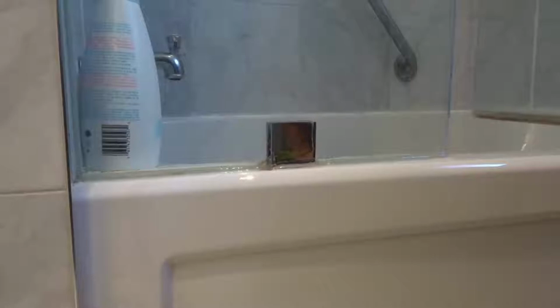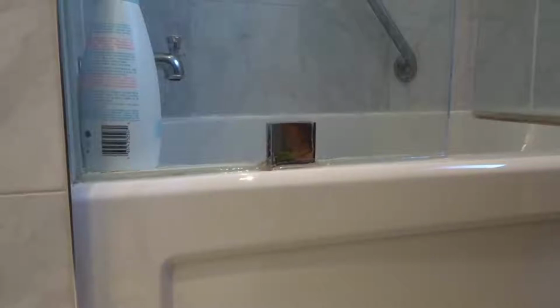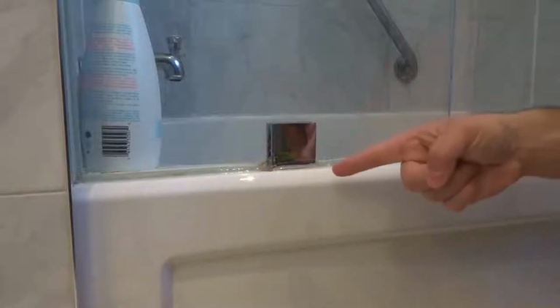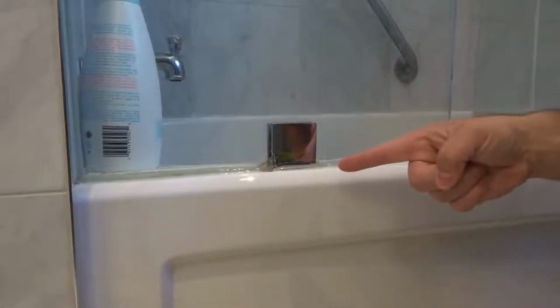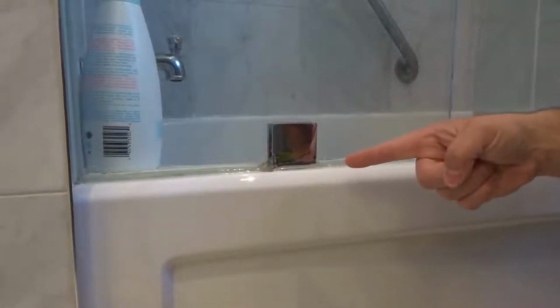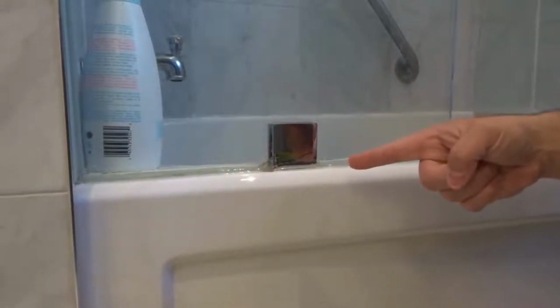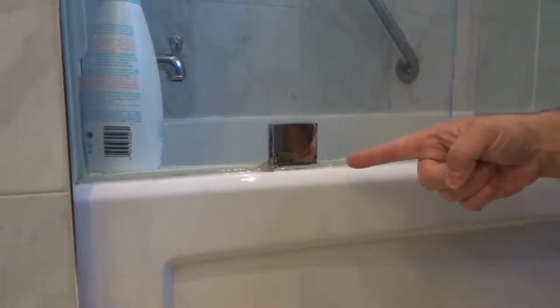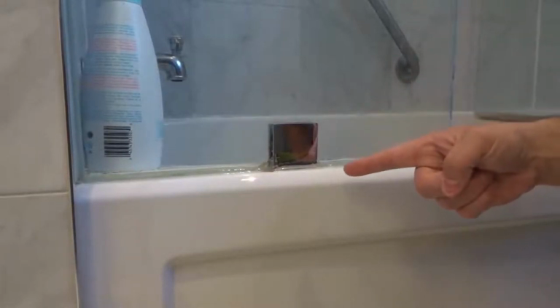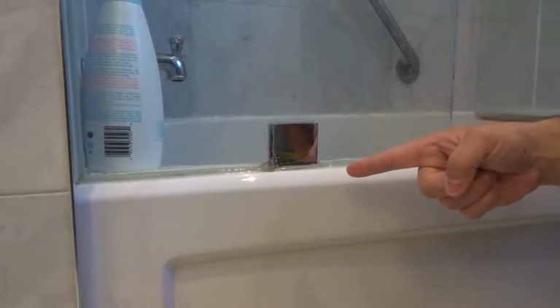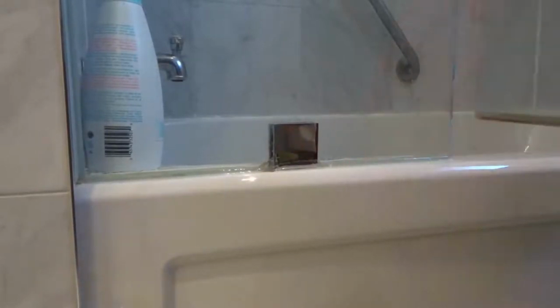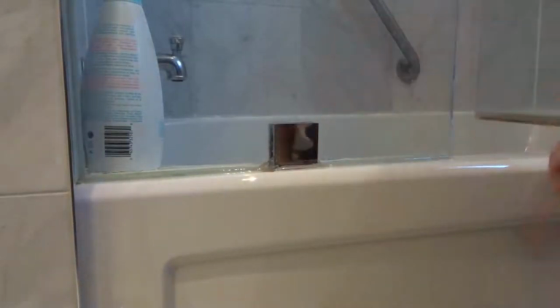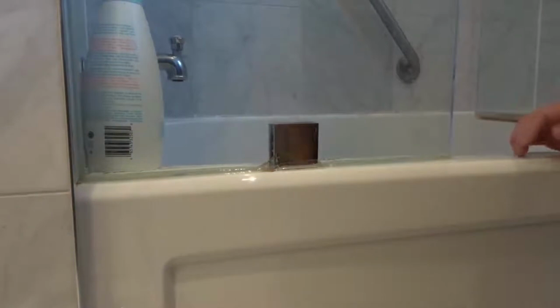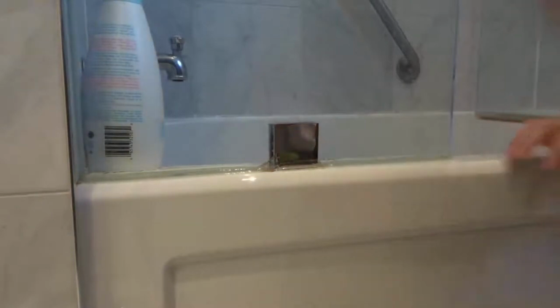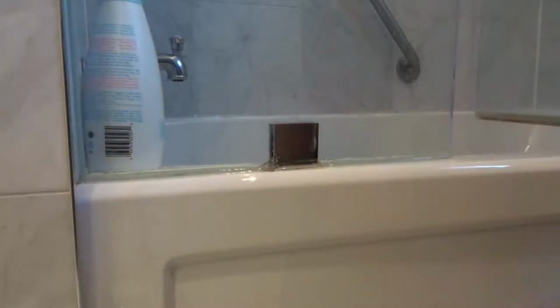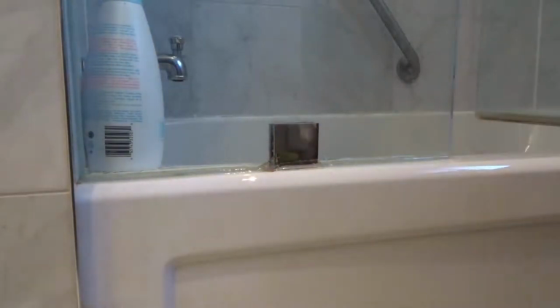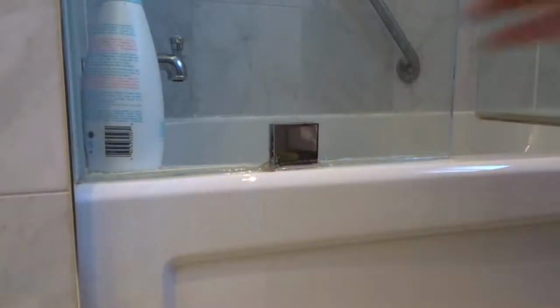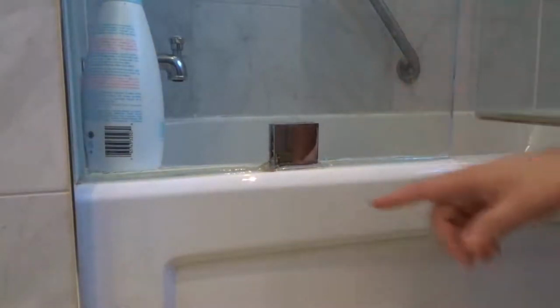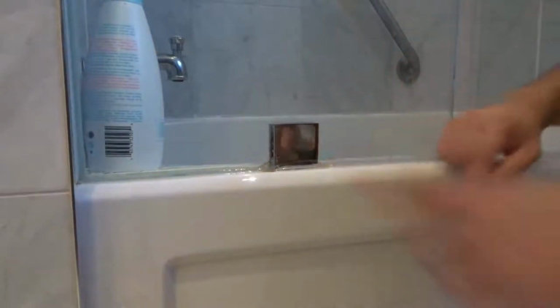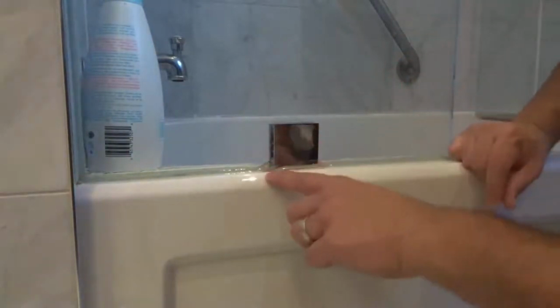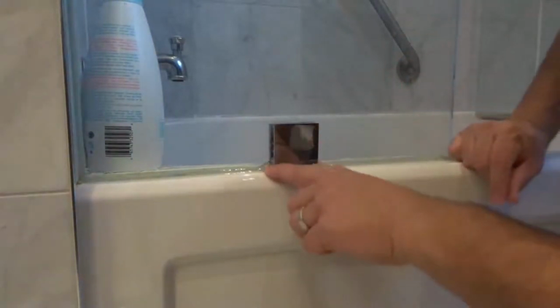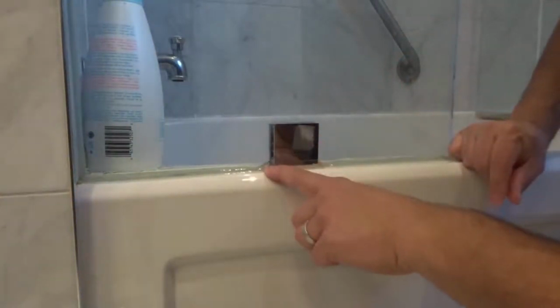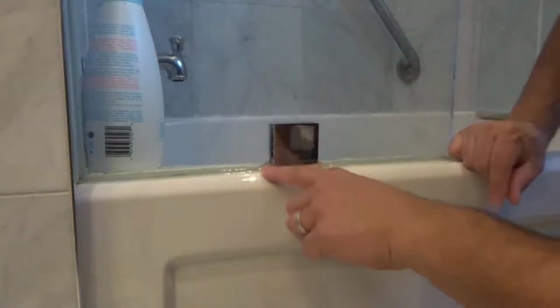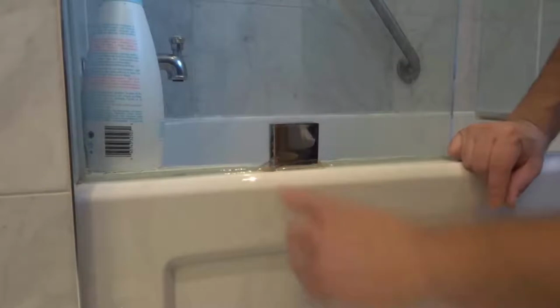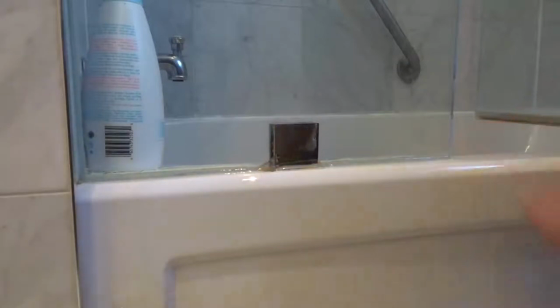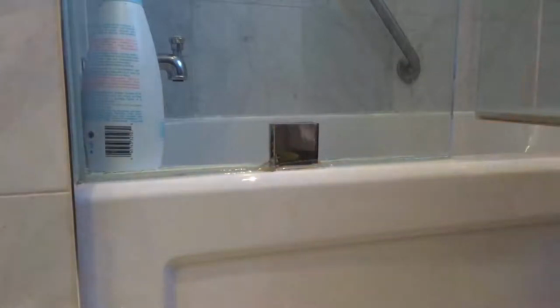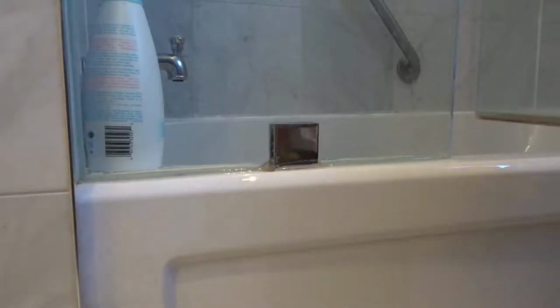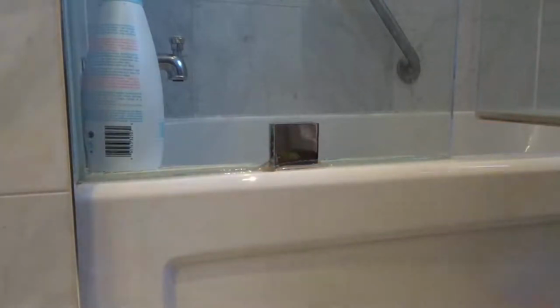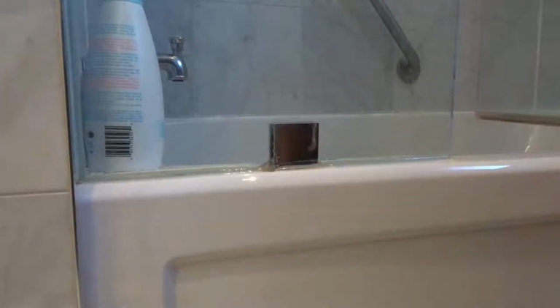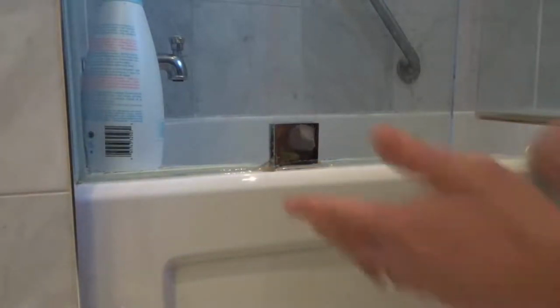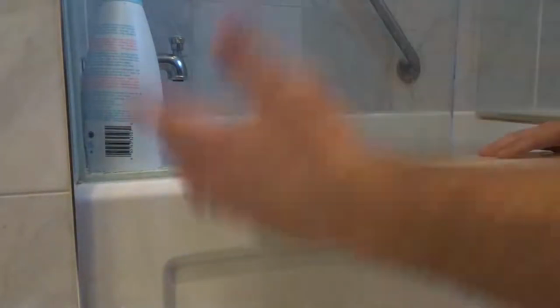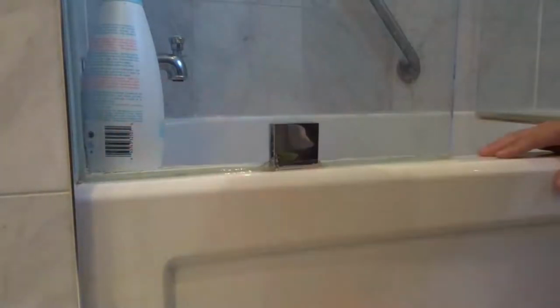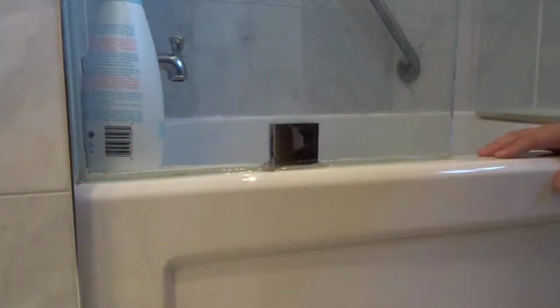Hey everybody! I'm here today to show you how to fix leaking caulking in a bathroom. This will be a very easy tutorial so let's get right into the video.